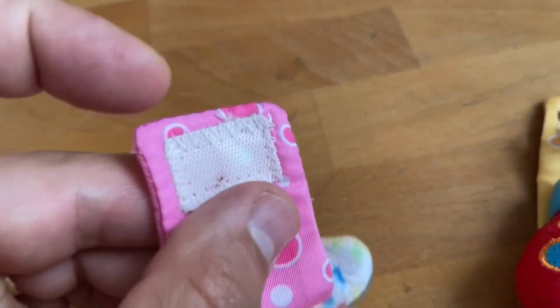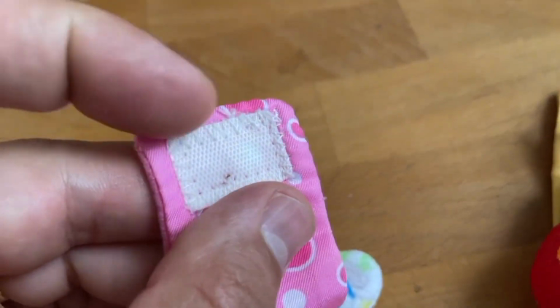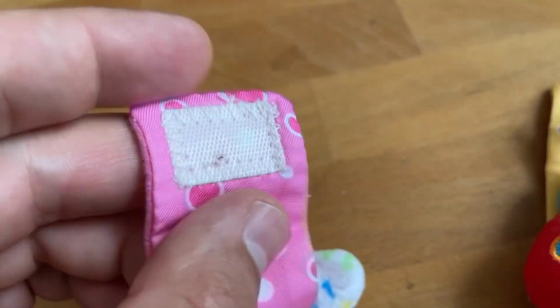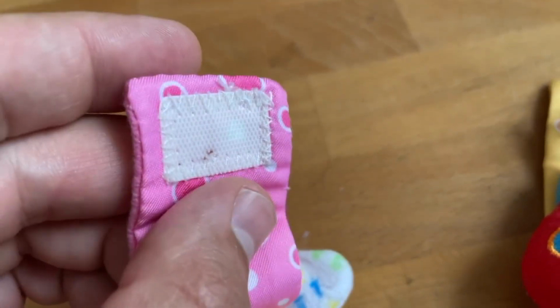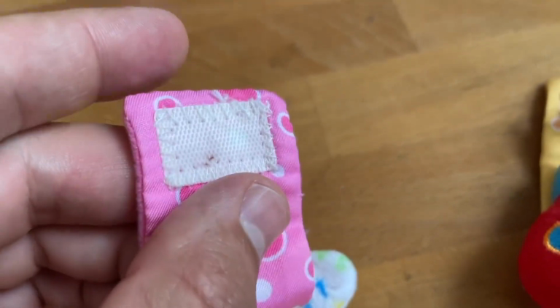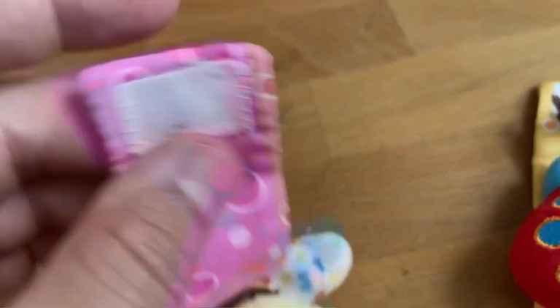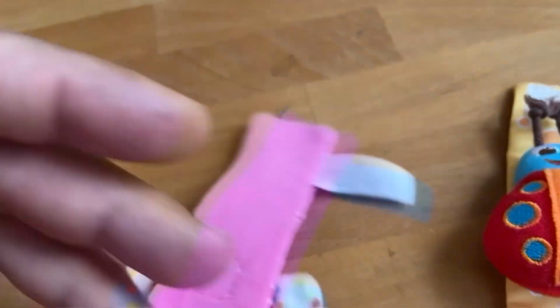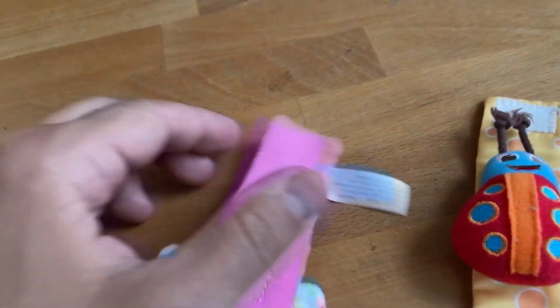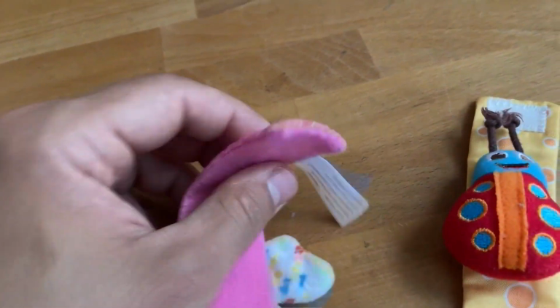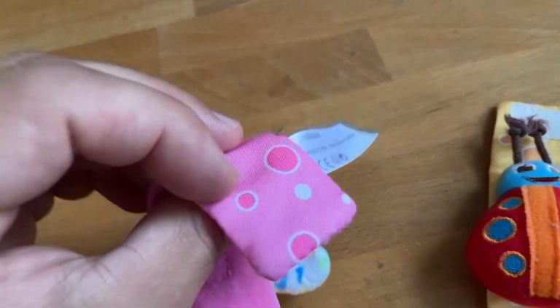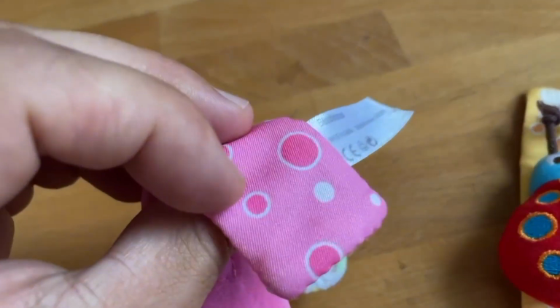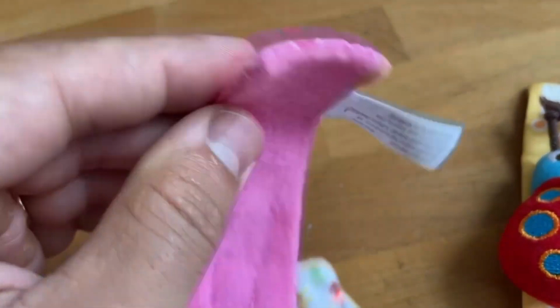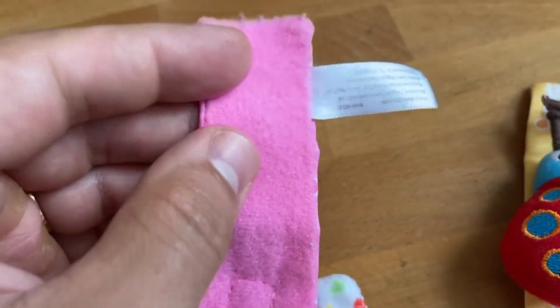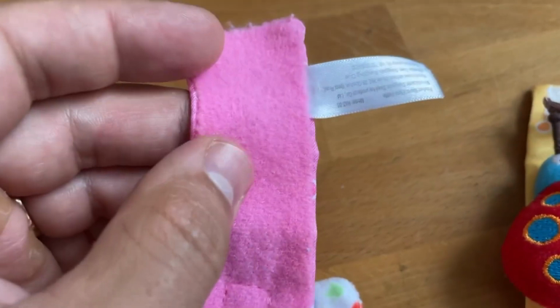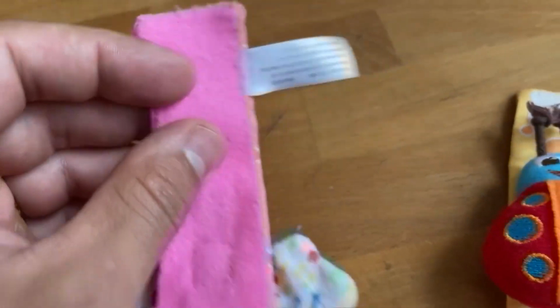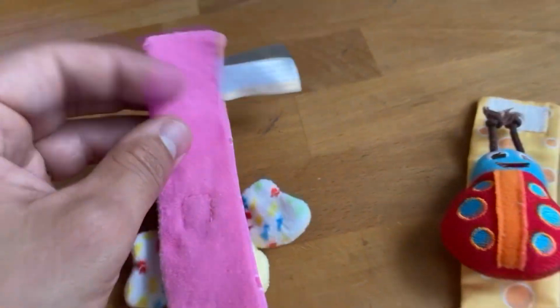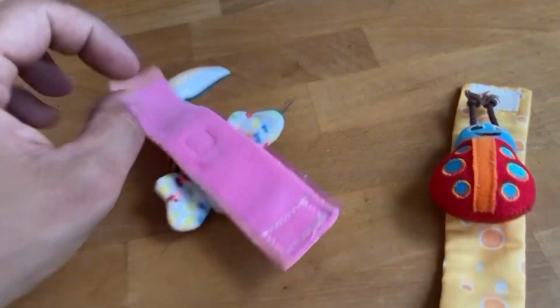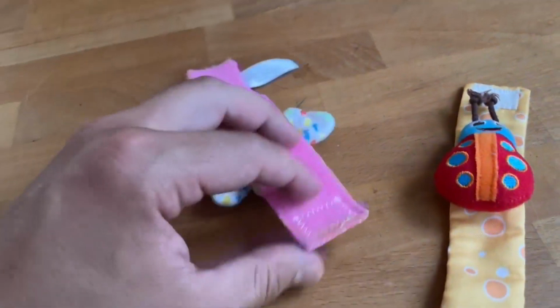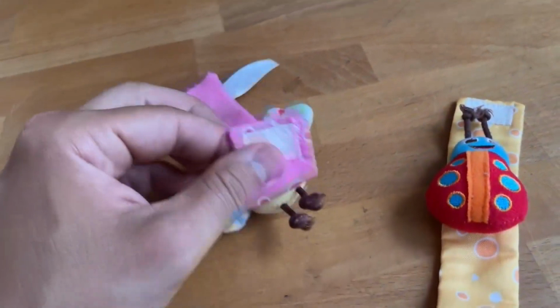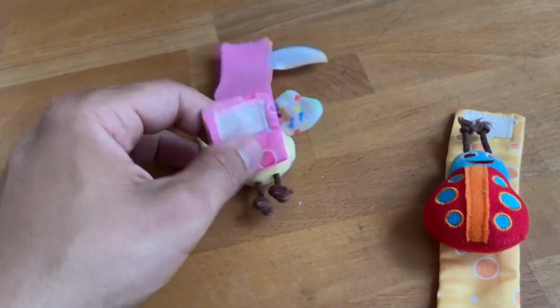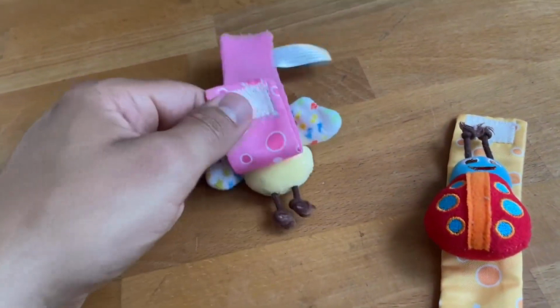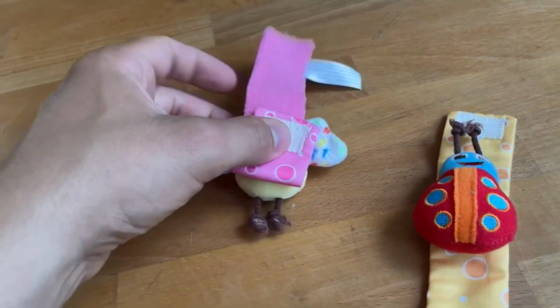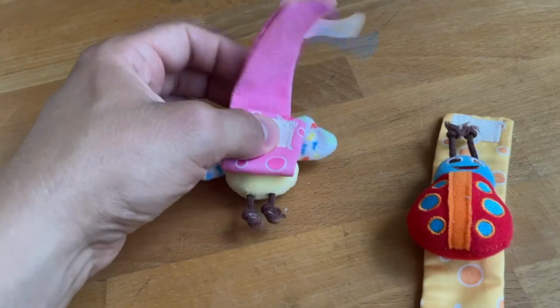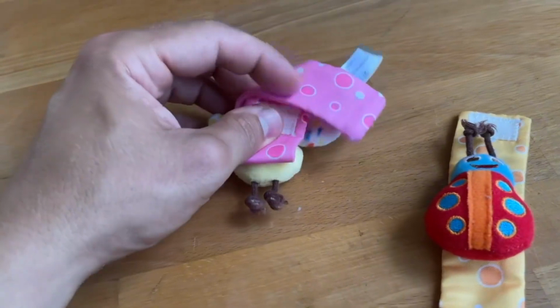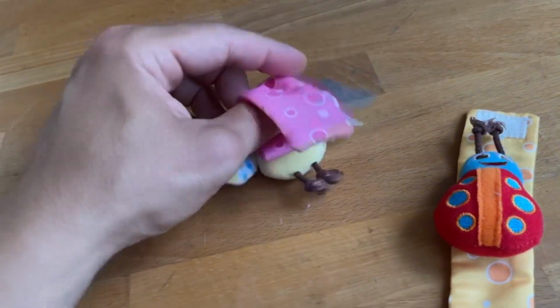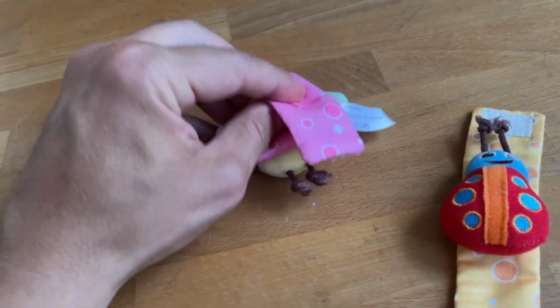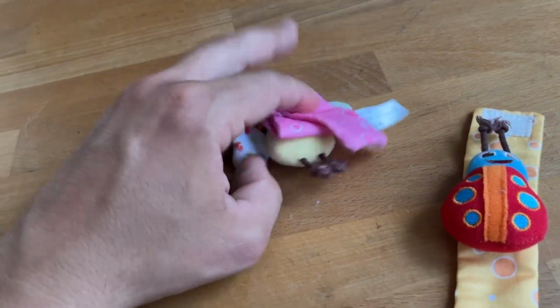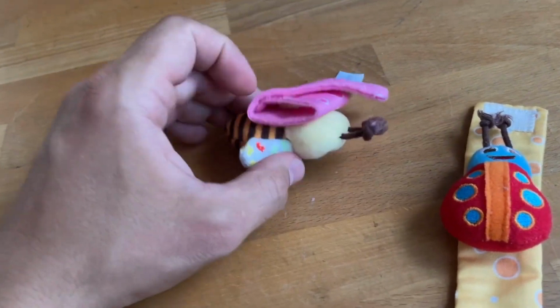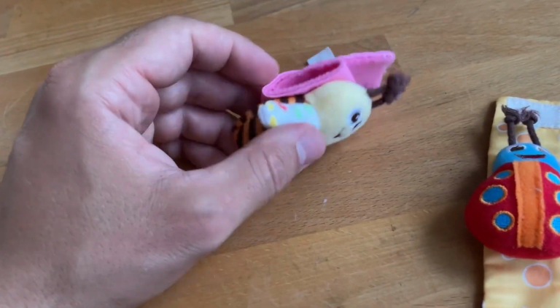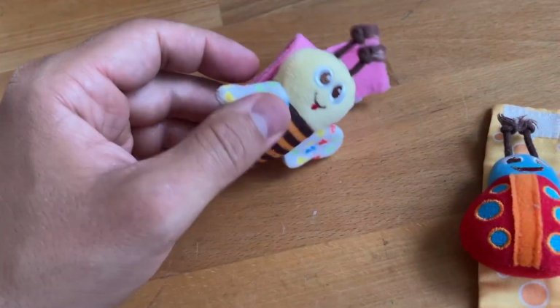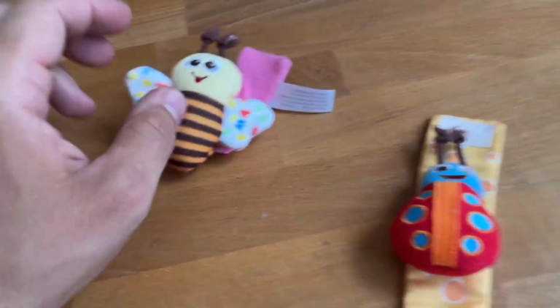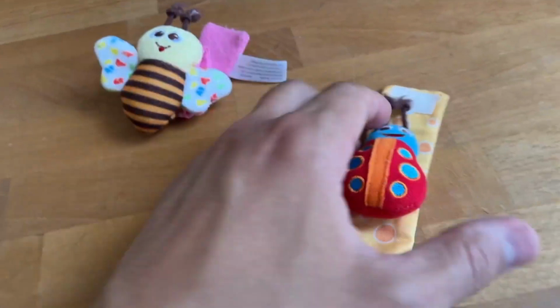Functionally, they just work well. You basically just put it around the baby's hand or the baby's foot, close it up with the Velcro straps, and that's pretty much it. The baby can now play with it just by moving his hands and feet around and listening to the rattling sound.